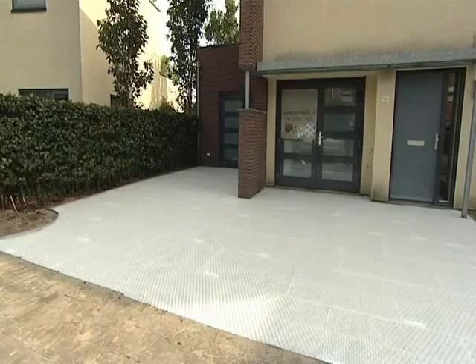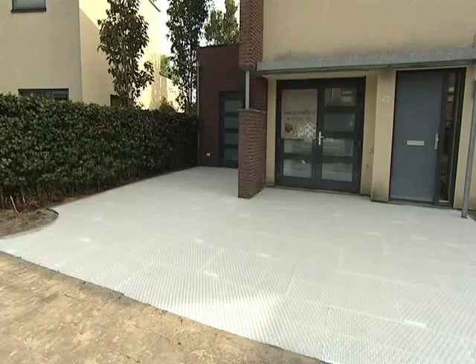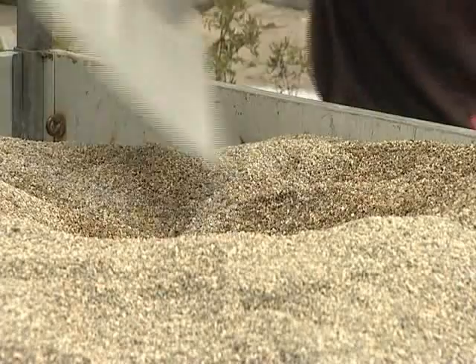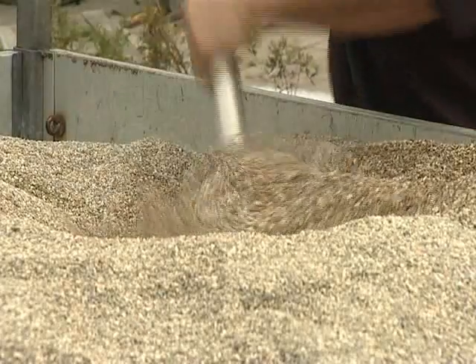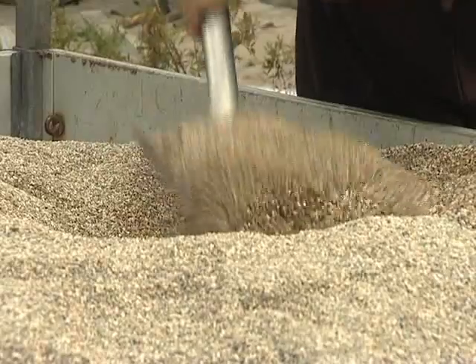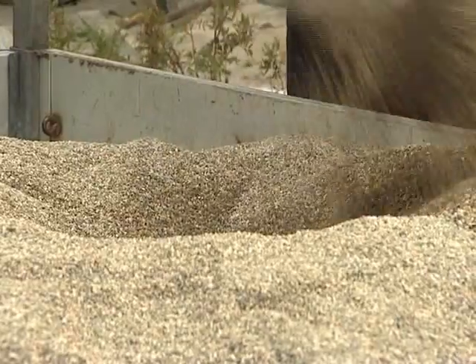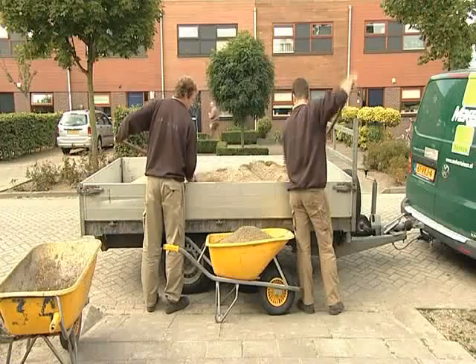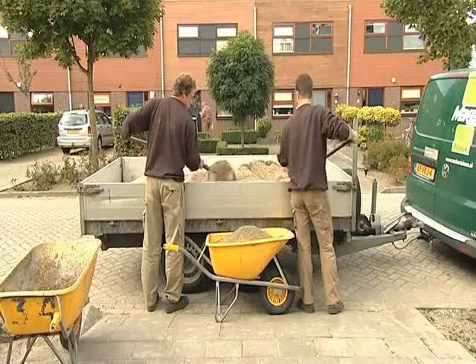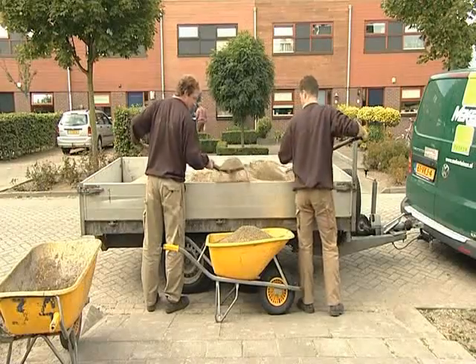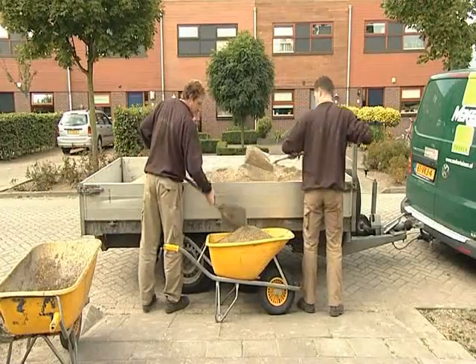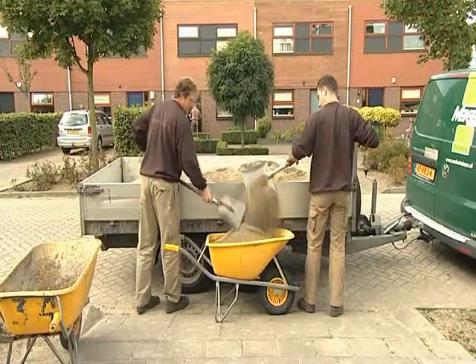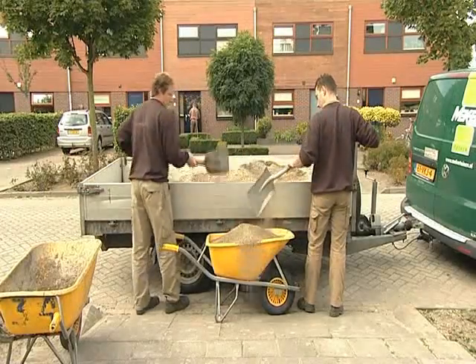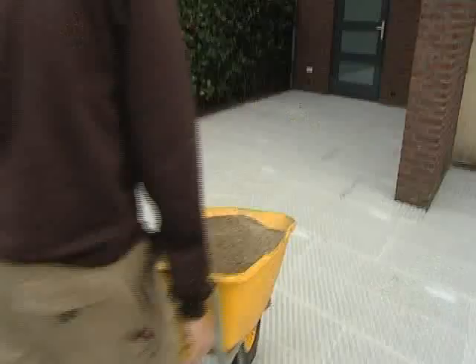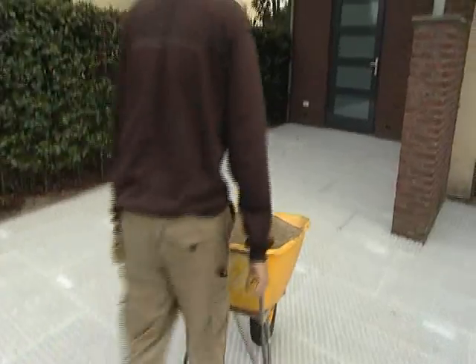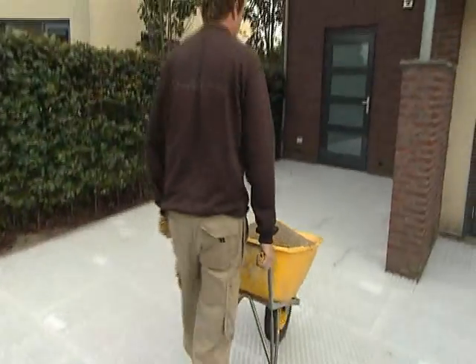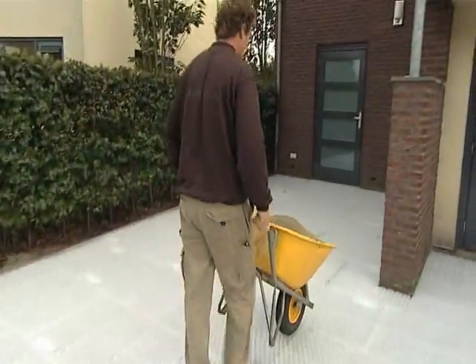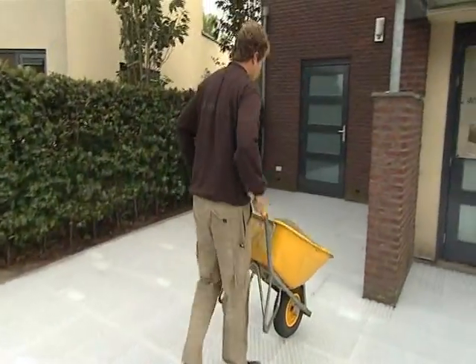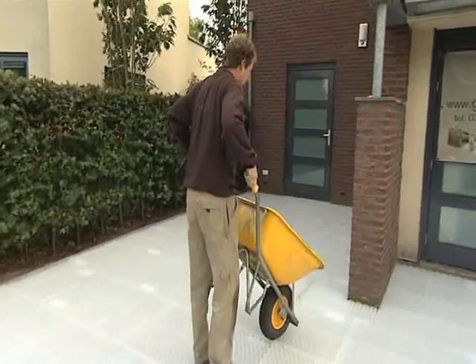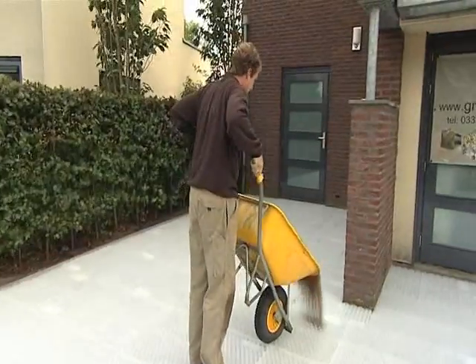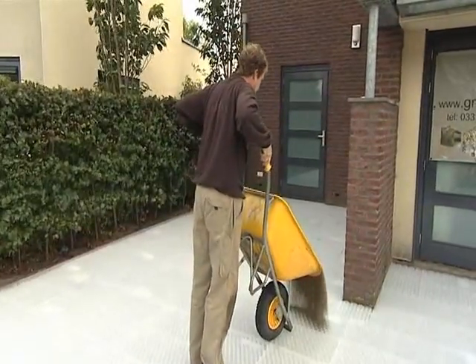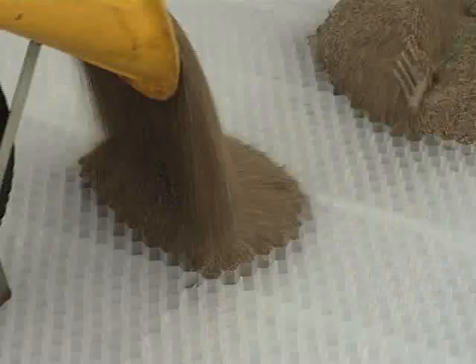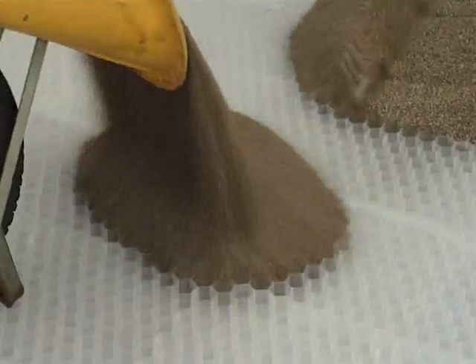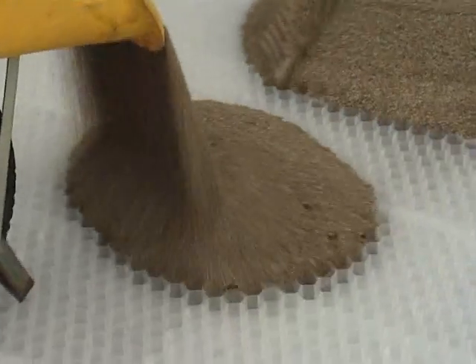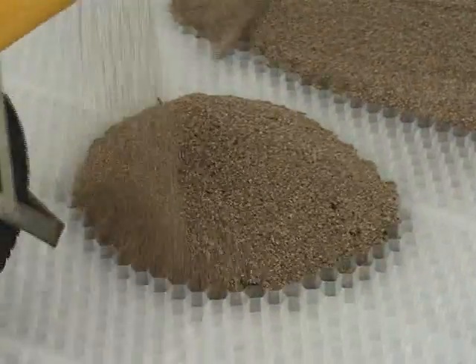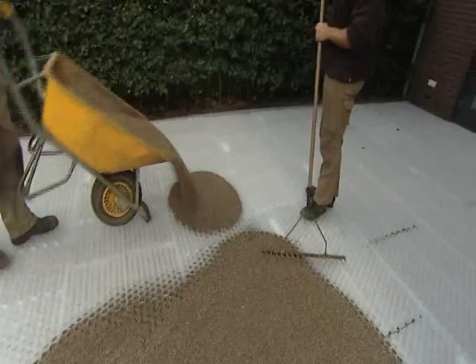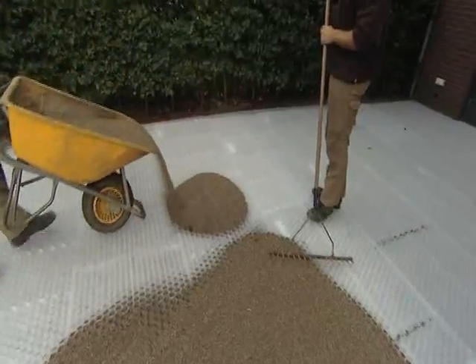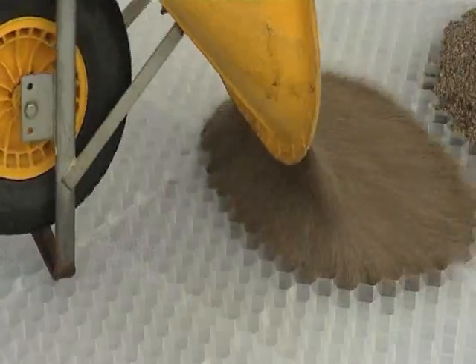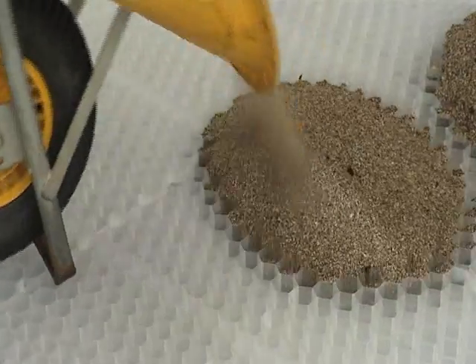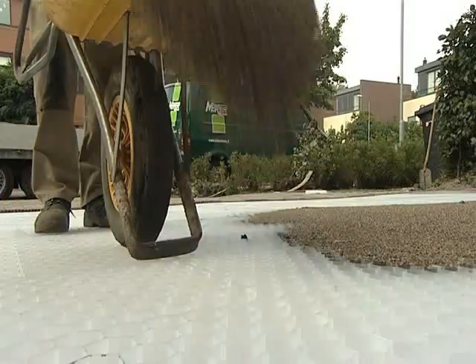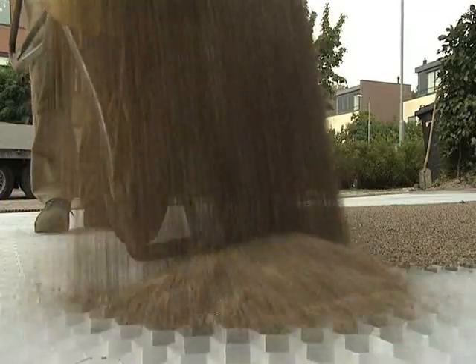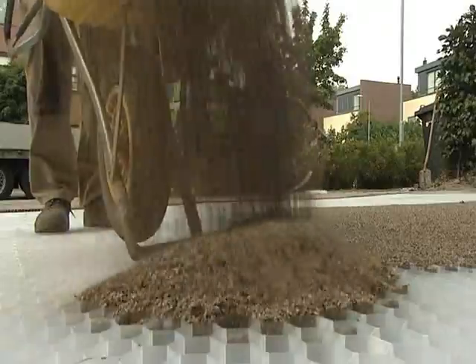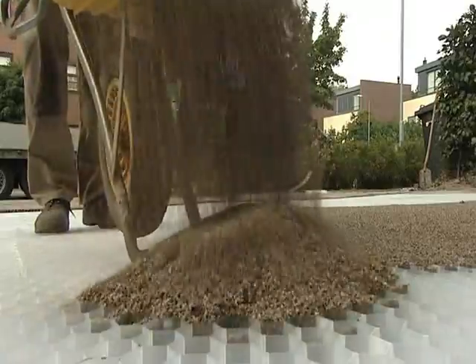Once all the sheets are in place, gravel filling can commence. This should be done with a fine 3-6mm gravel to achieve maximum strength. Larger gravel can be used for this purpose but will compromise the strength of the construction.